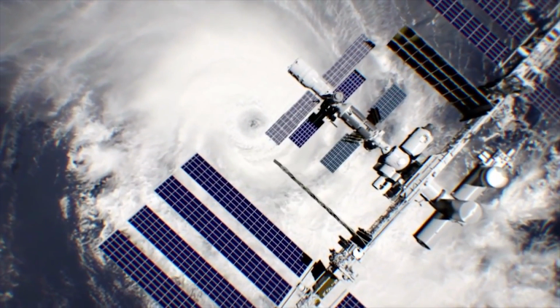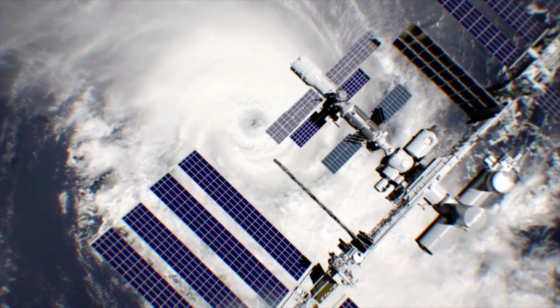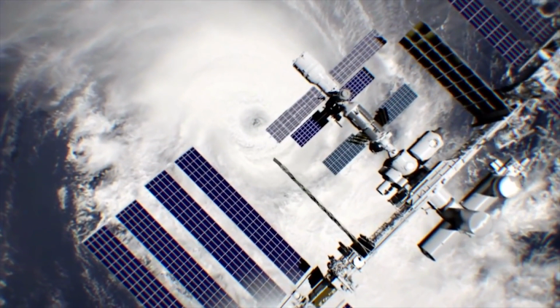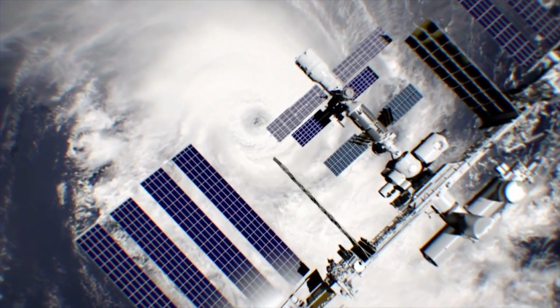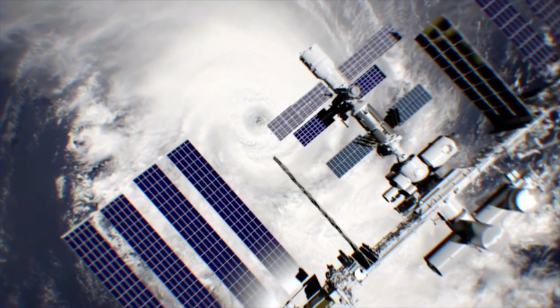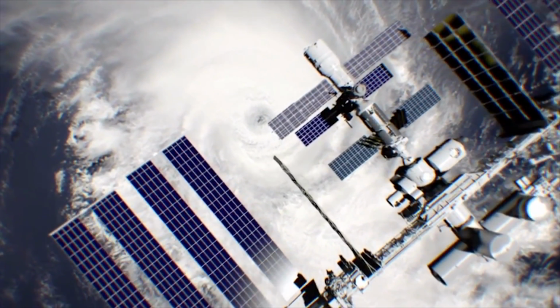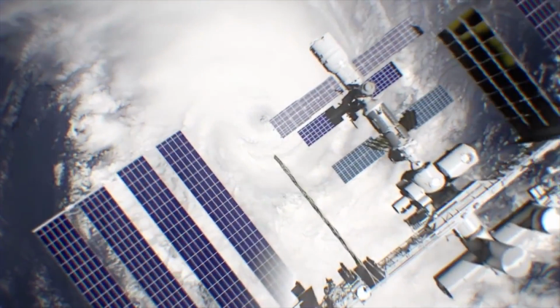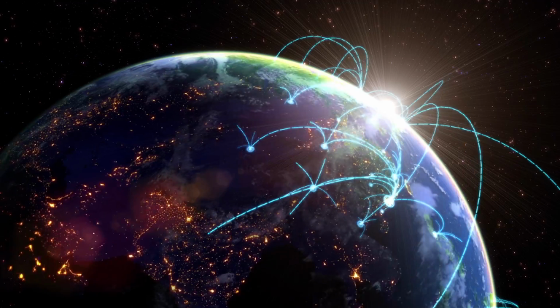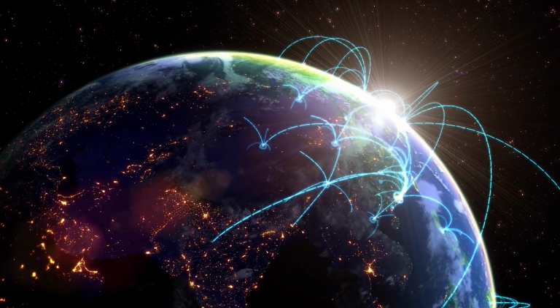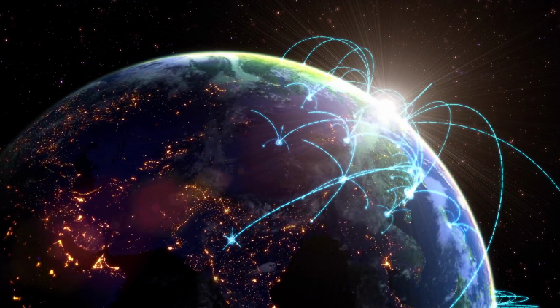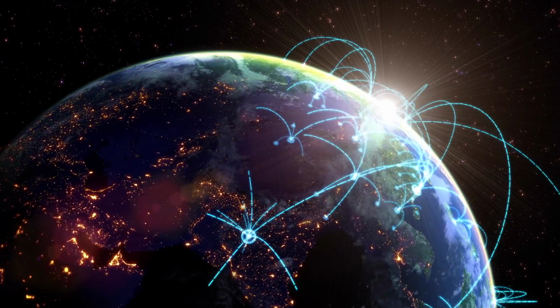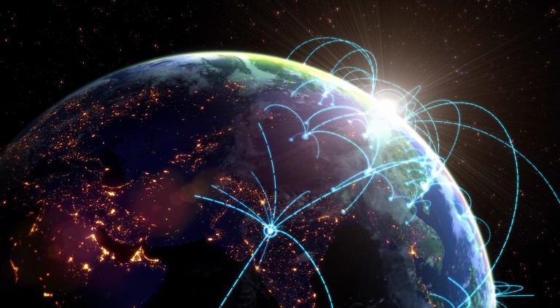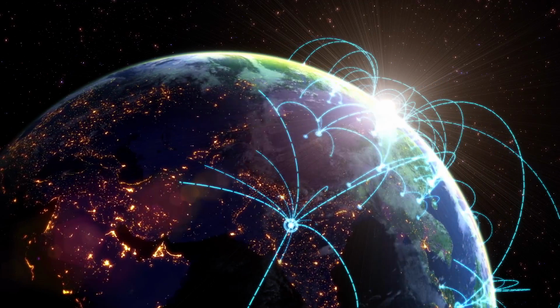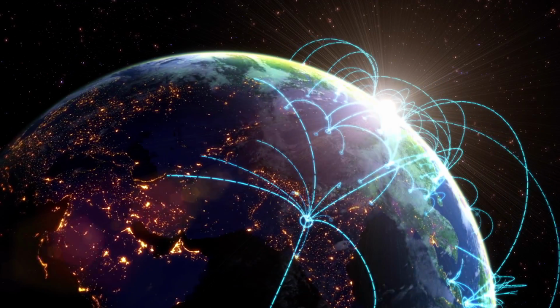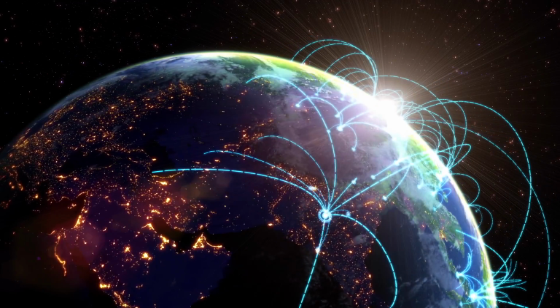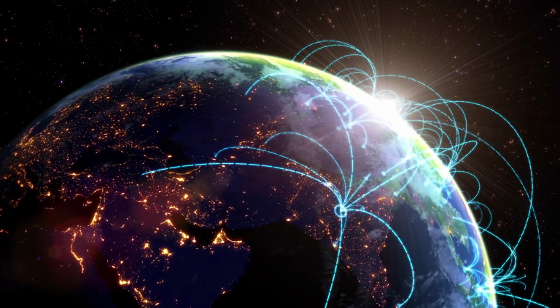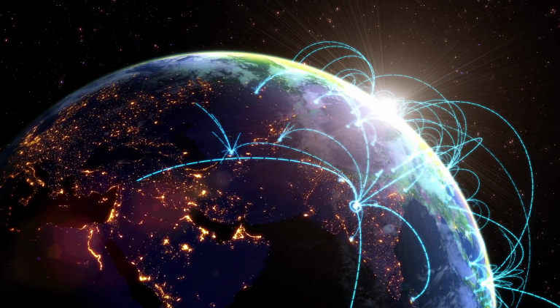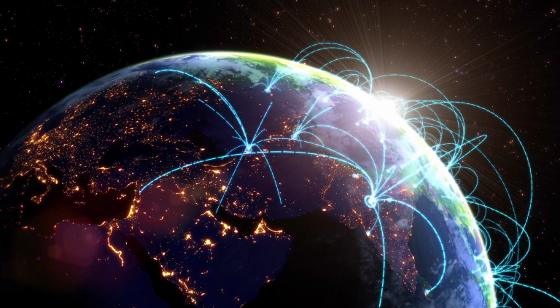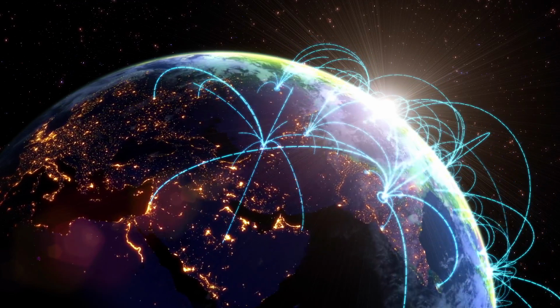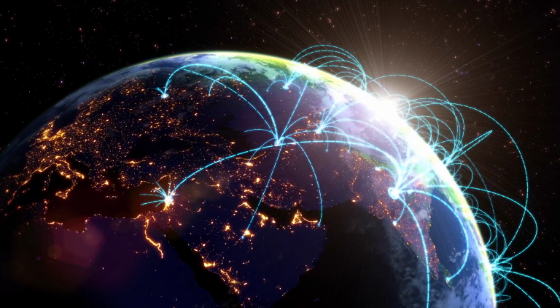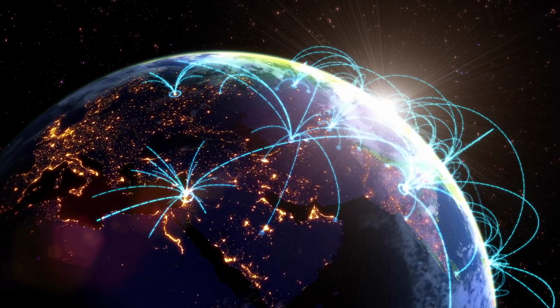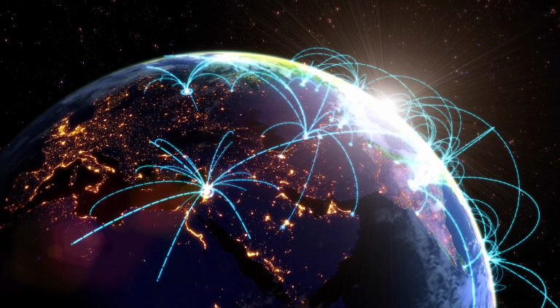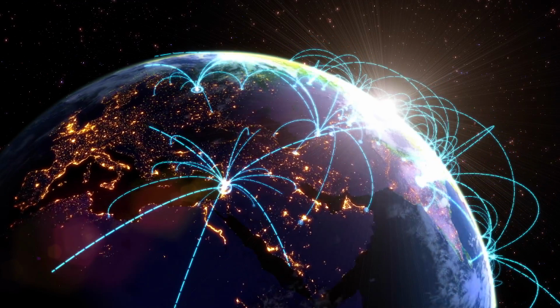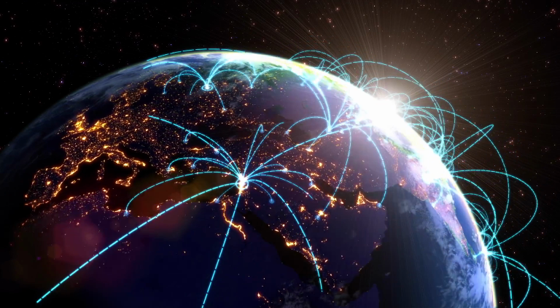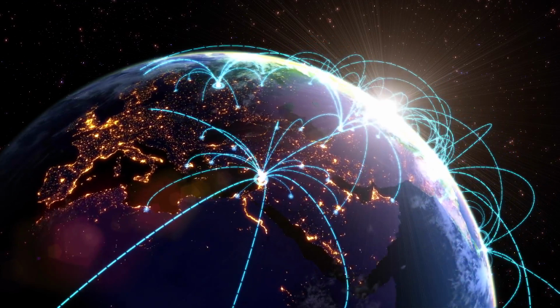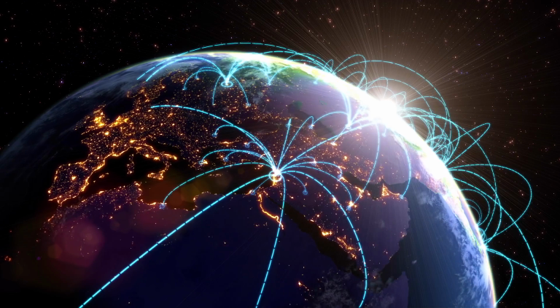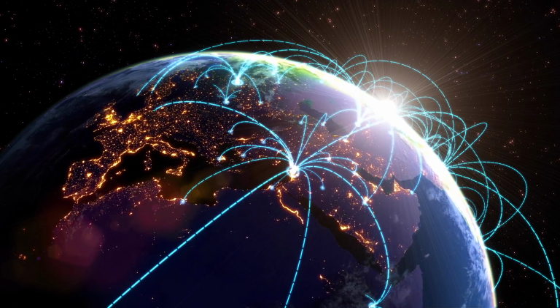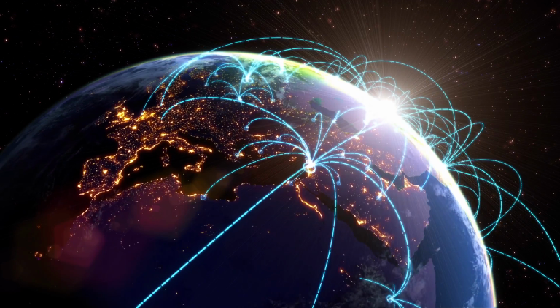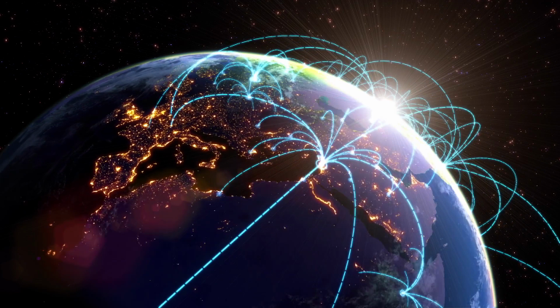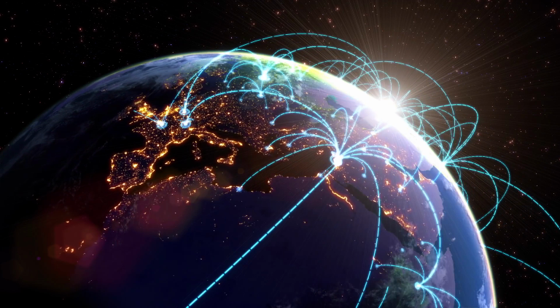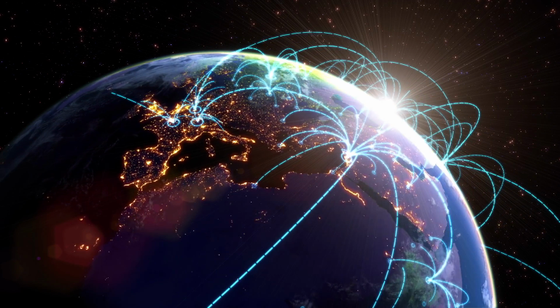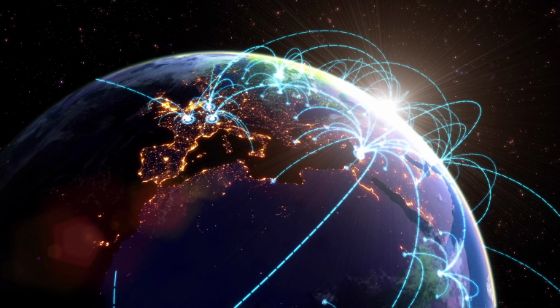But here's the problem. The Deep Space Network is basically hotel Wi-Fi — too many people are on it, and it's pretty slow once you get way out into space.